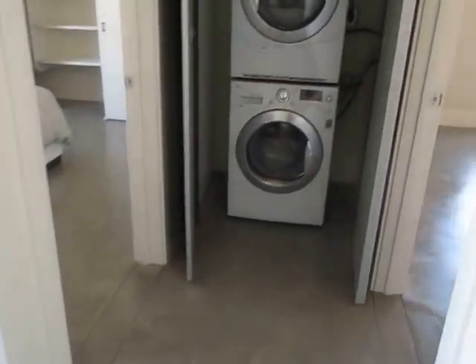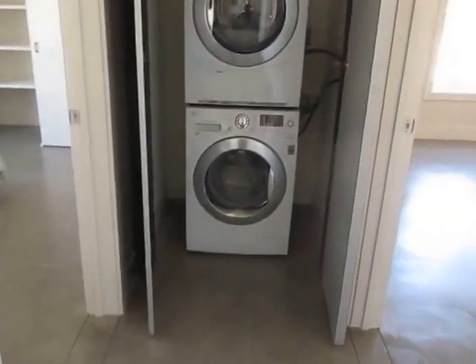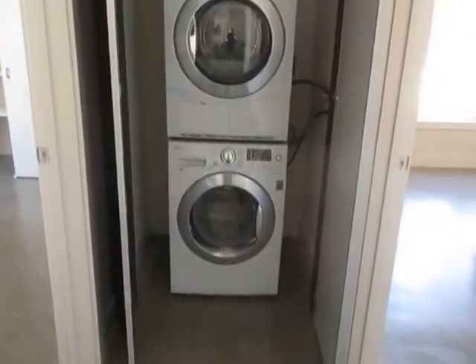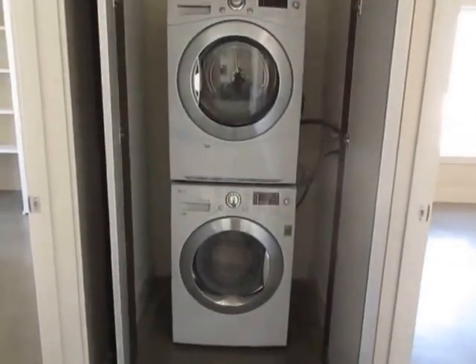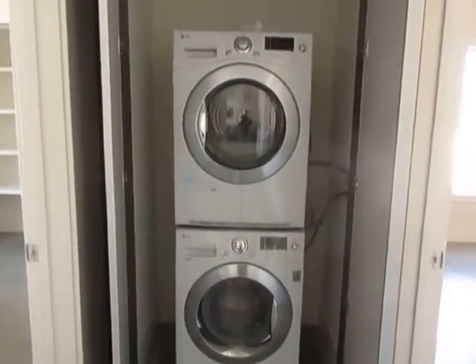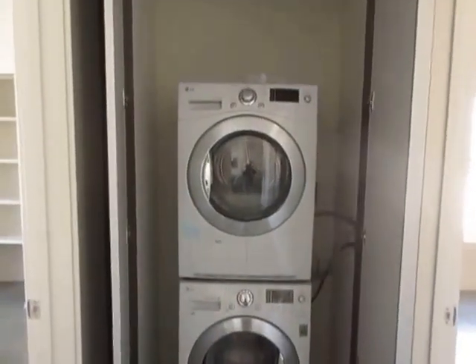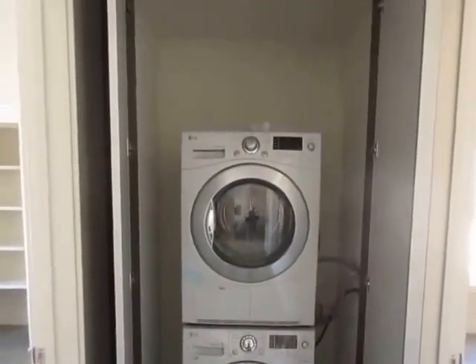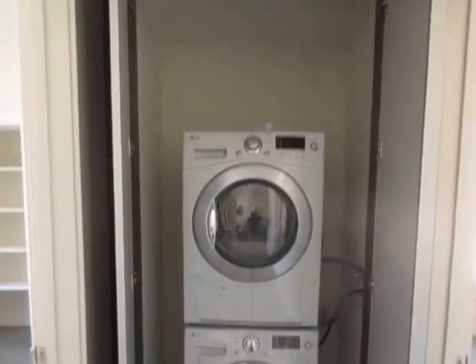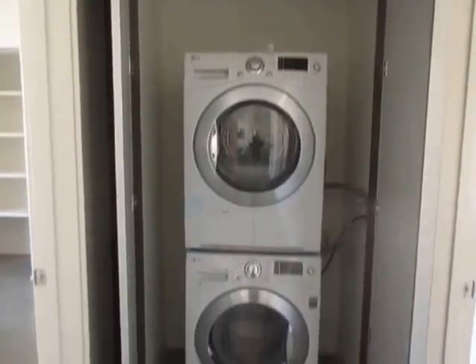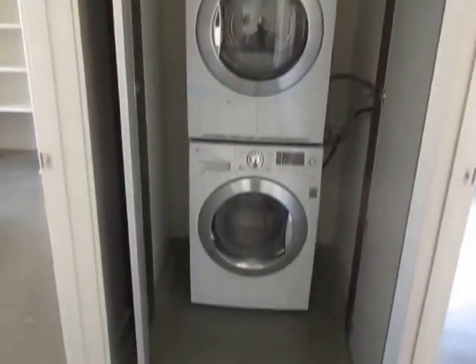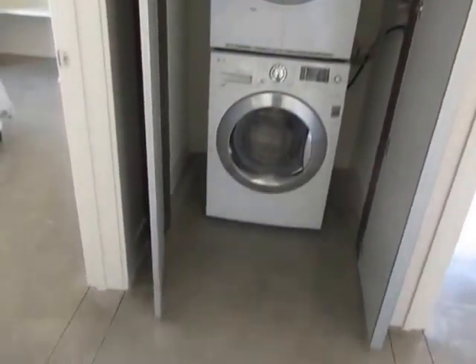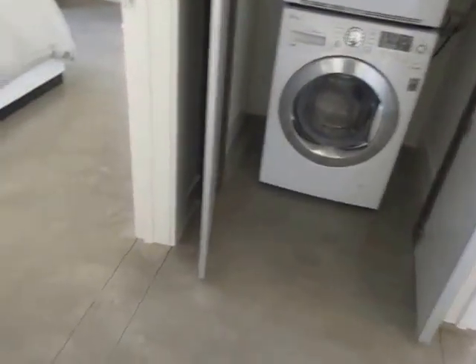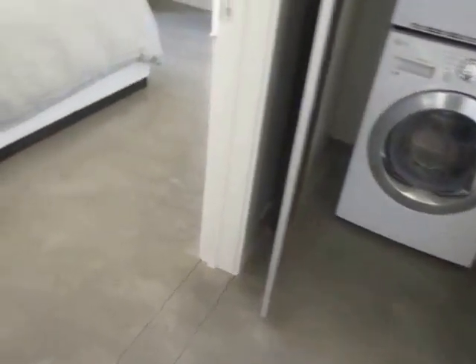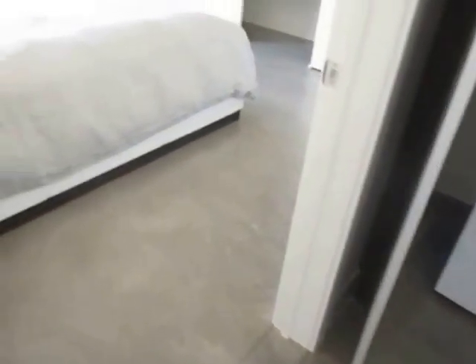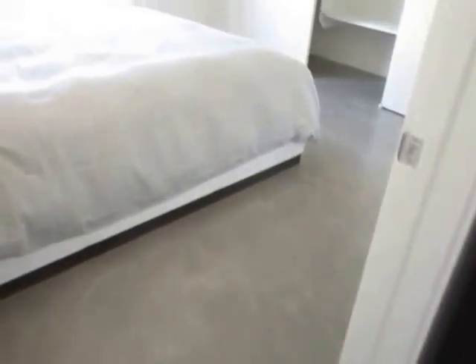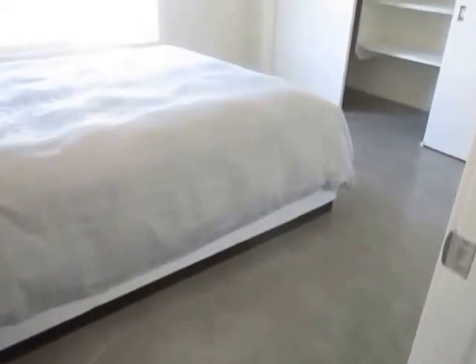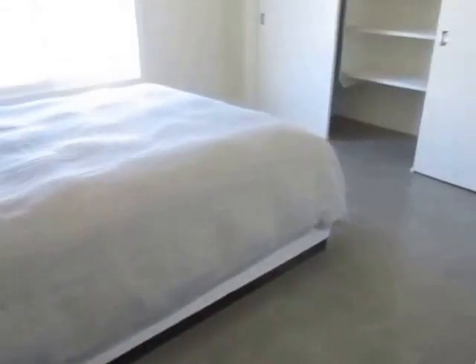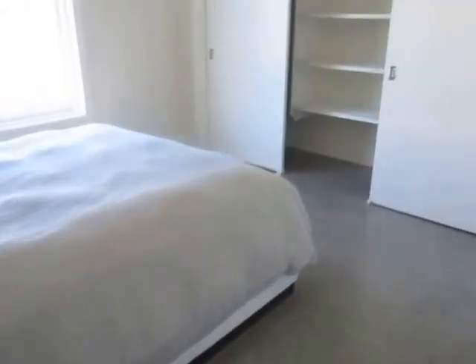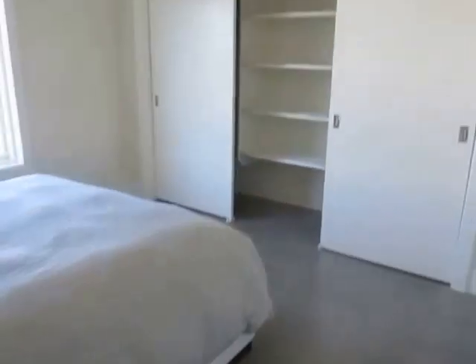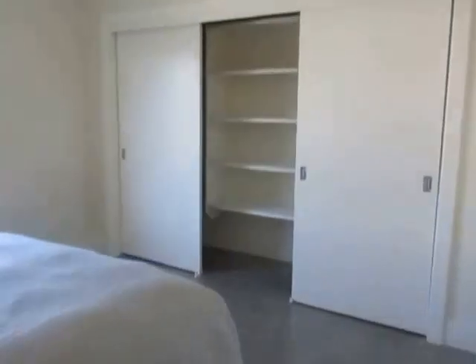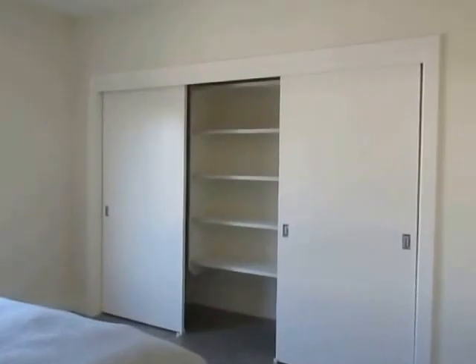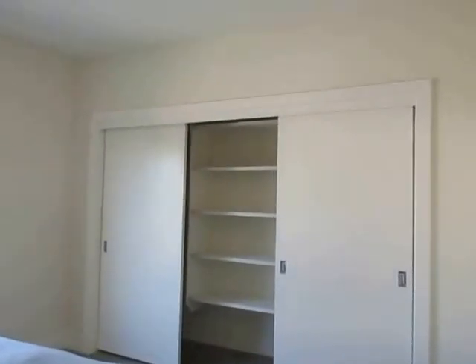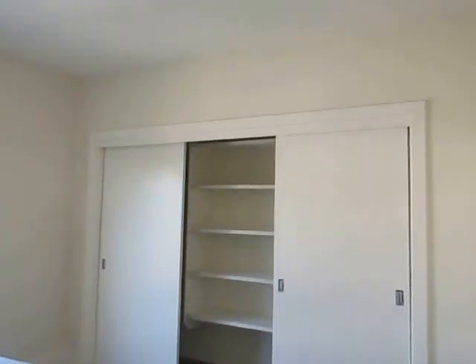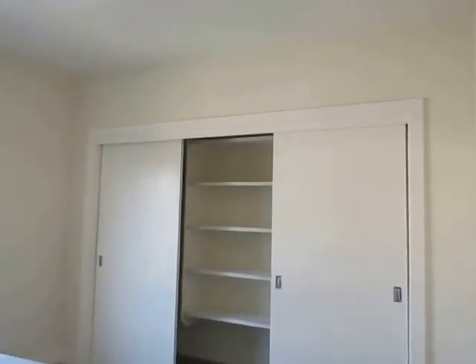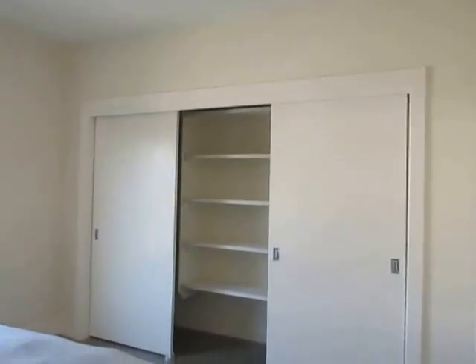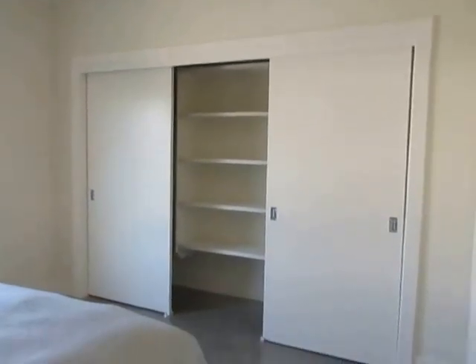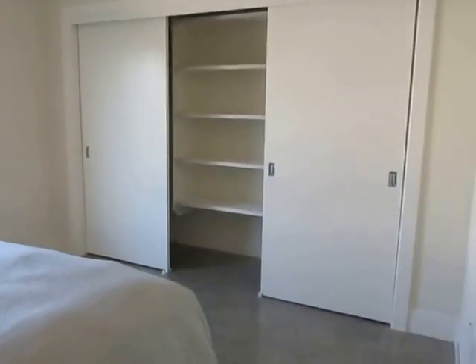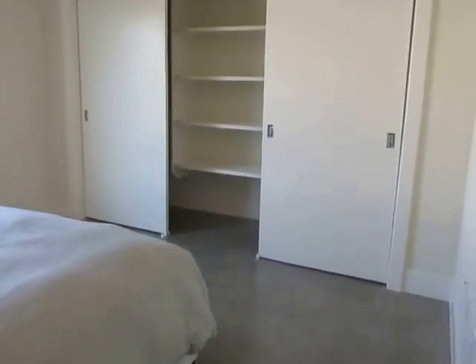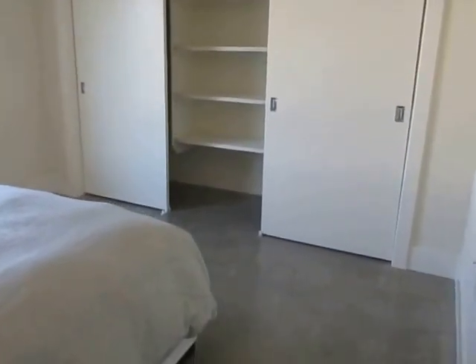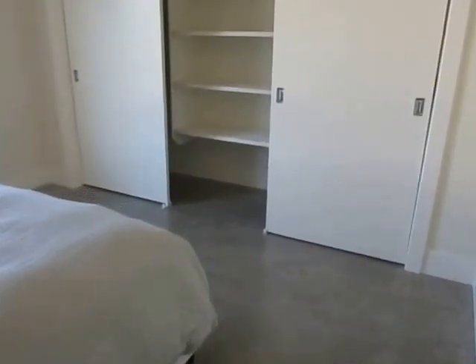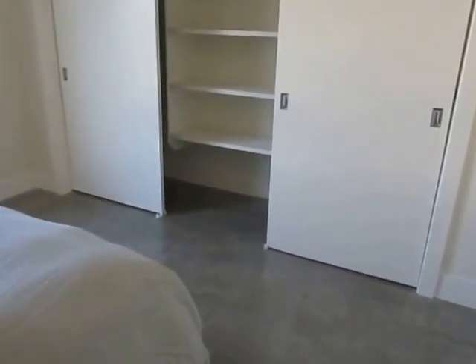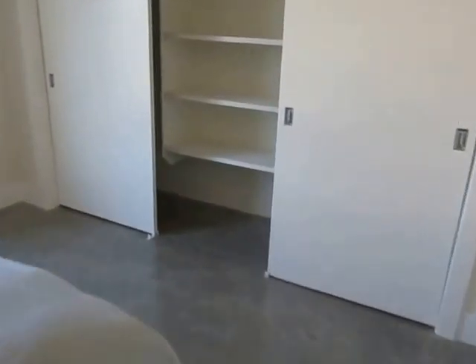A stackable LG washer and dryer is included for your convenience. The bedrooms are incredibly bright and spacious and have plenty of closet space.